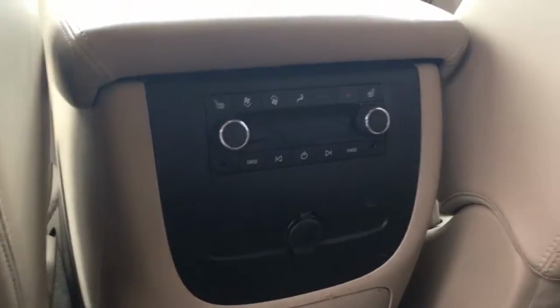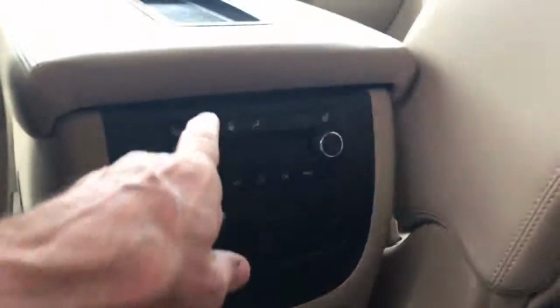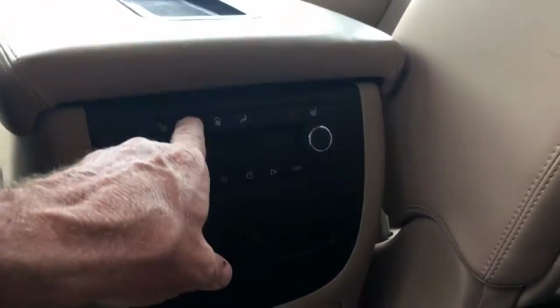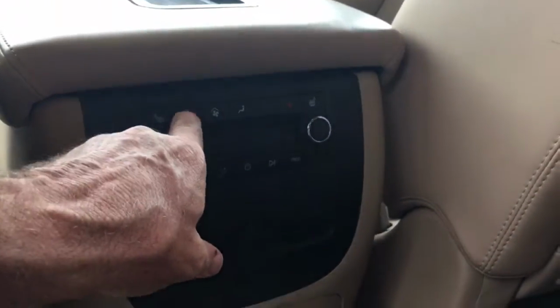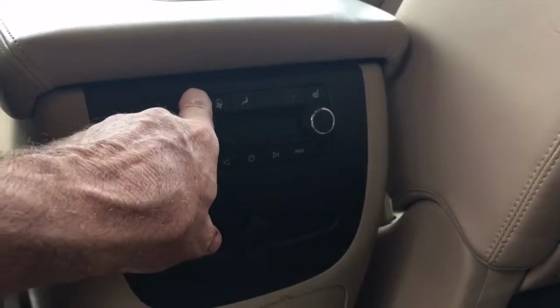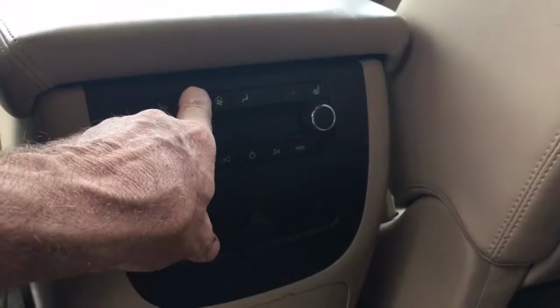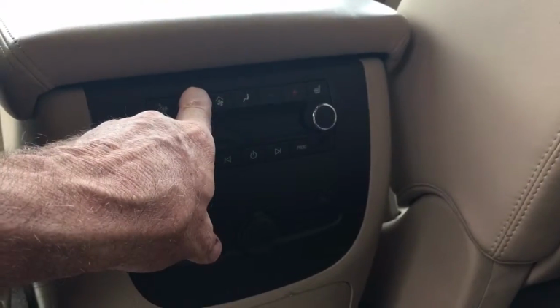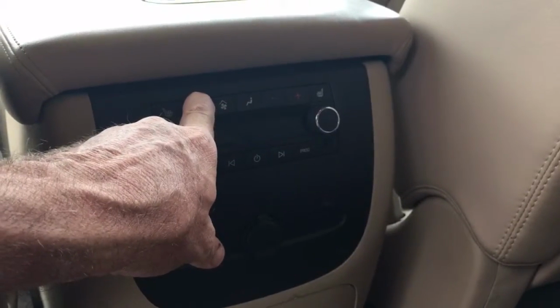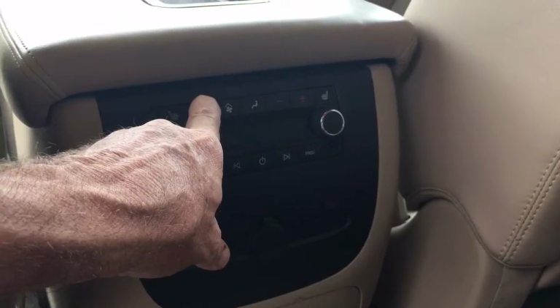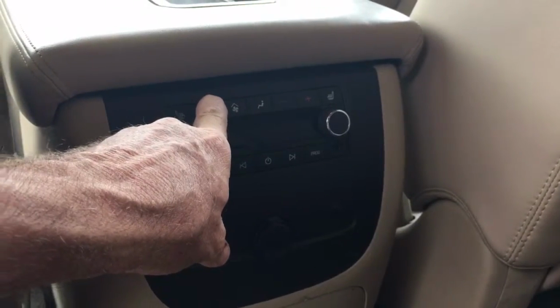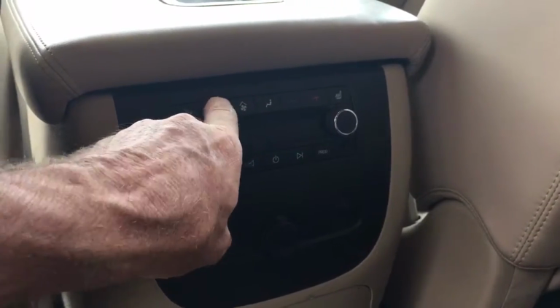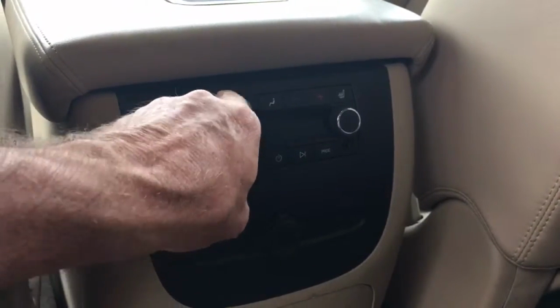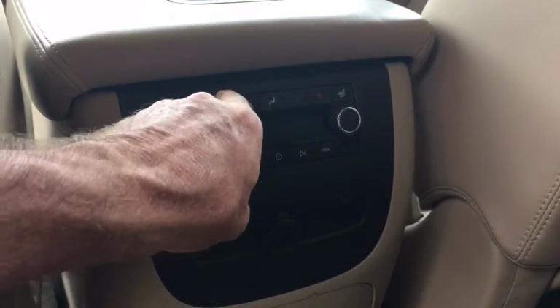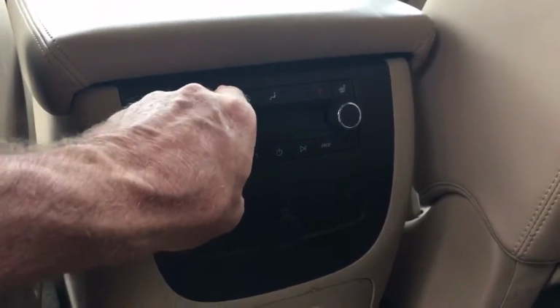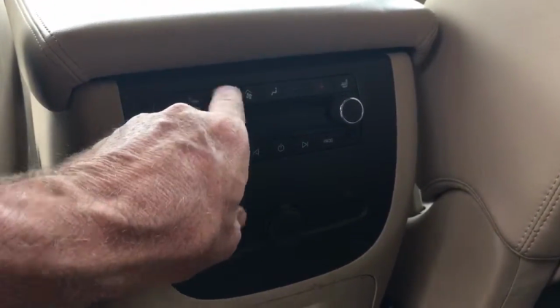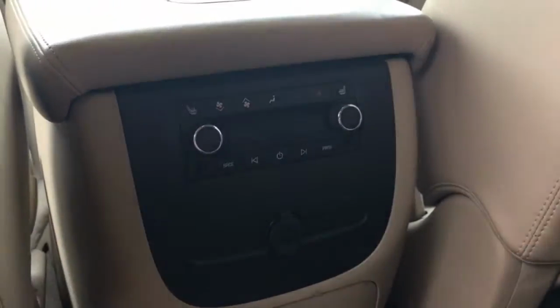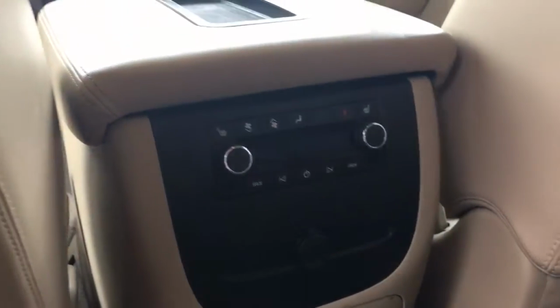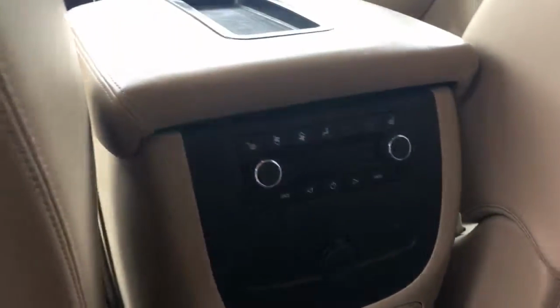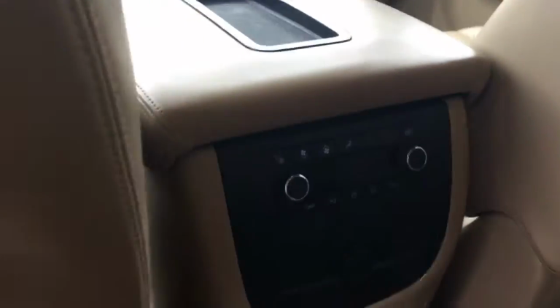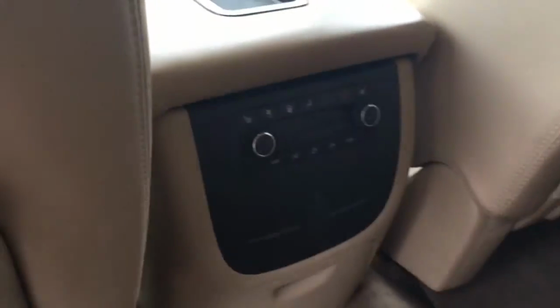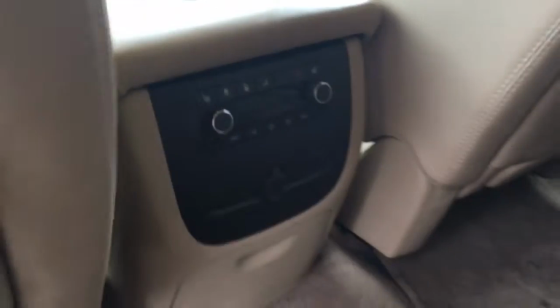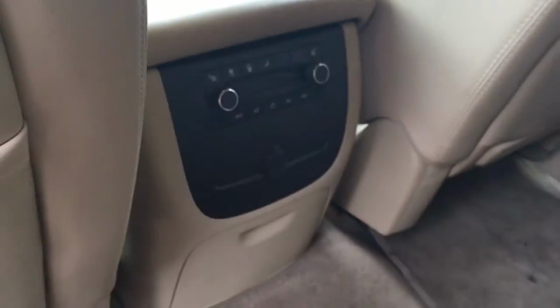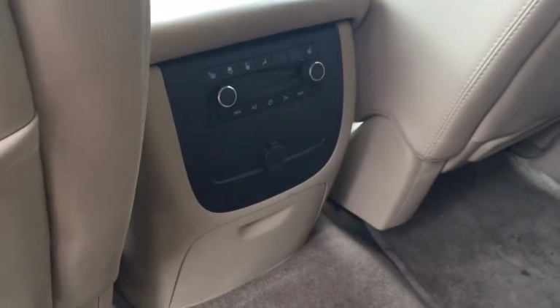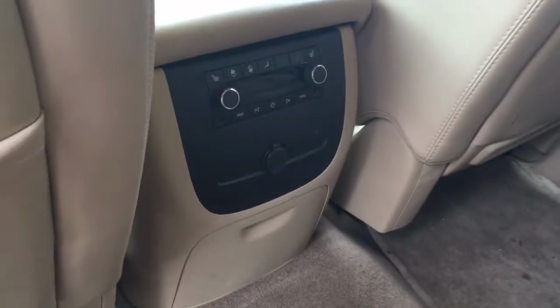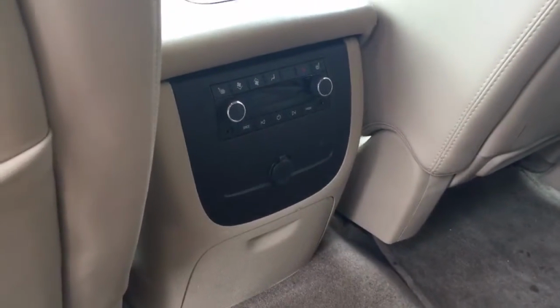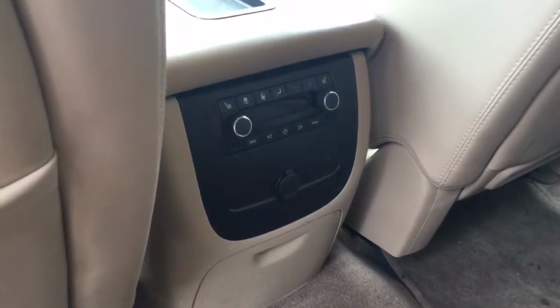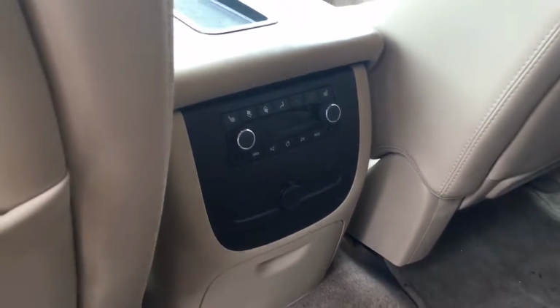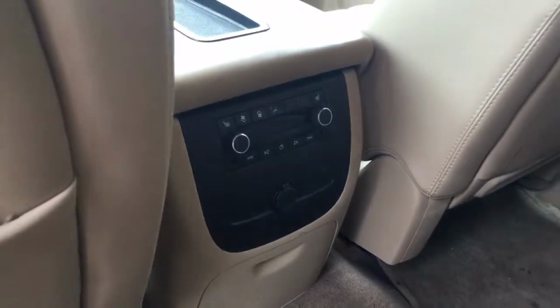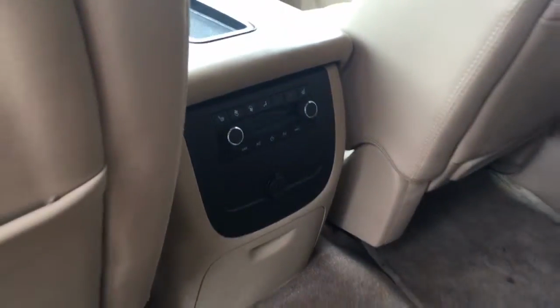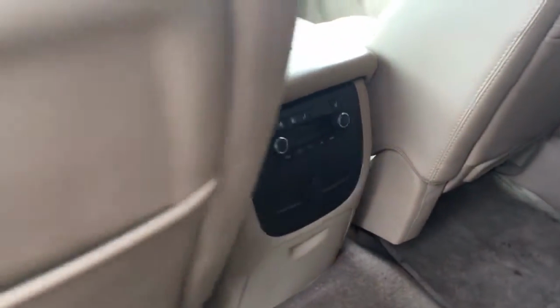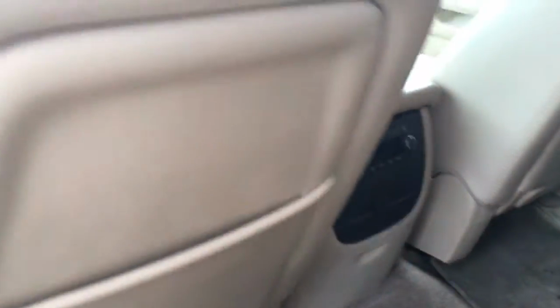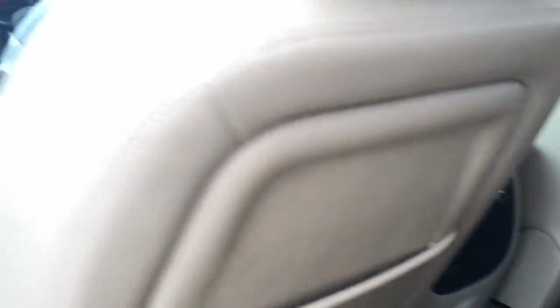I'm going to turn the fan down a little bit — oh, it's not going to do that because it's on a remote start. Anyhow, that's the rear radio.